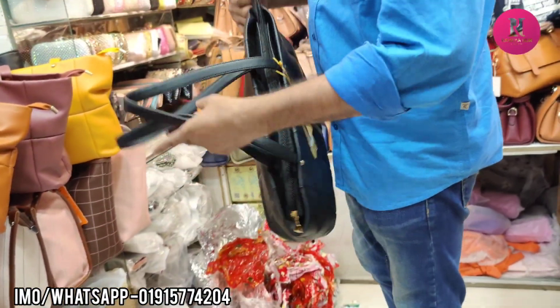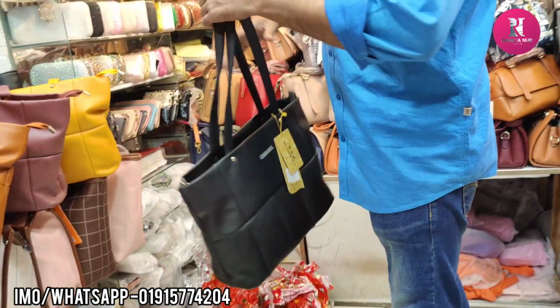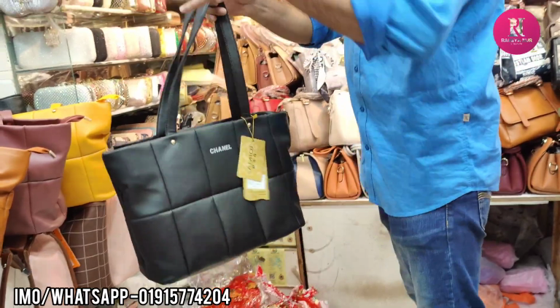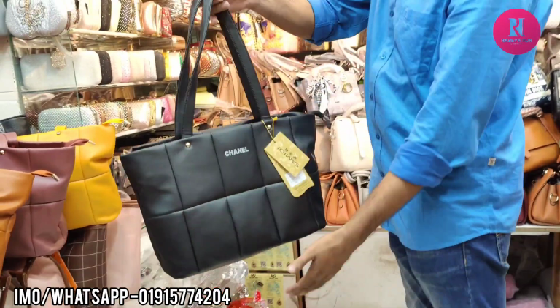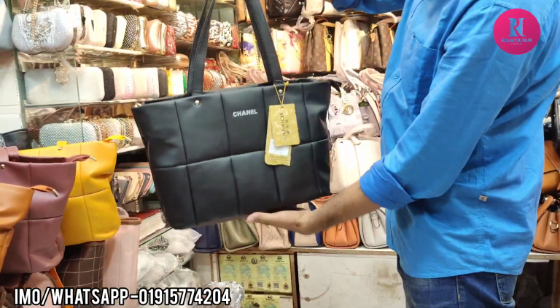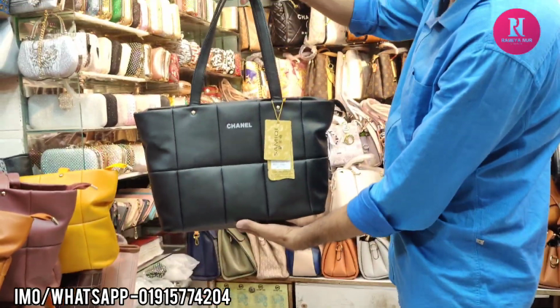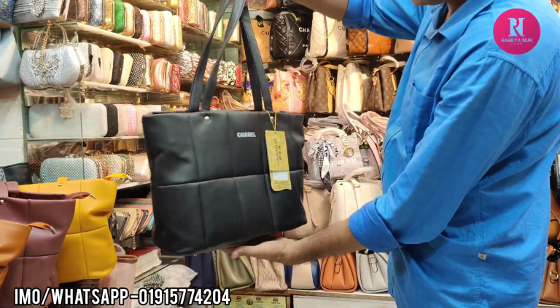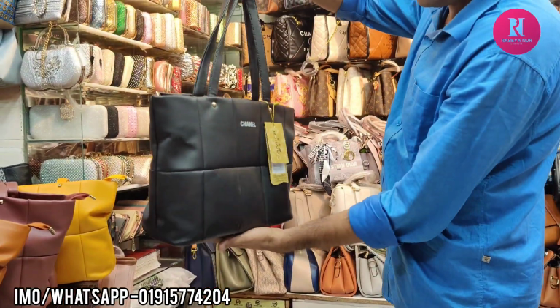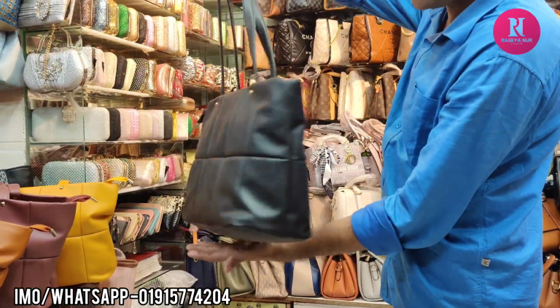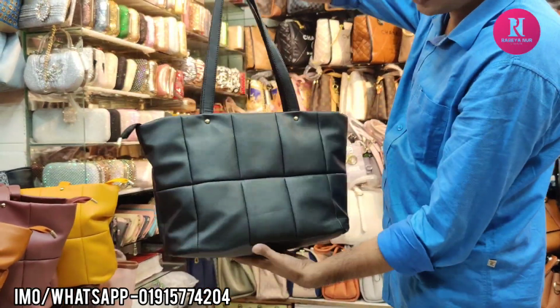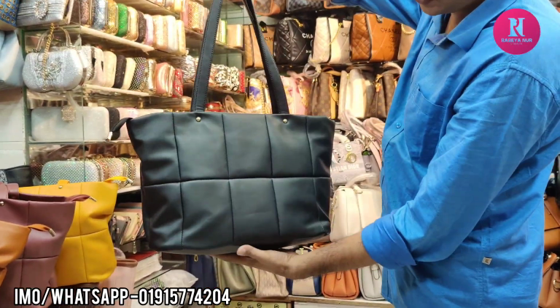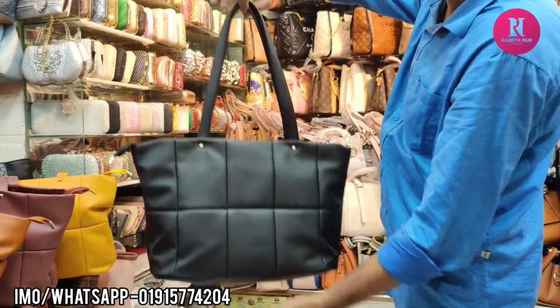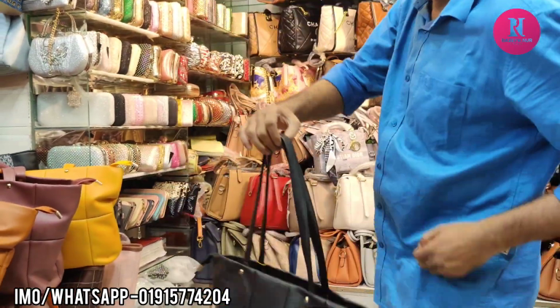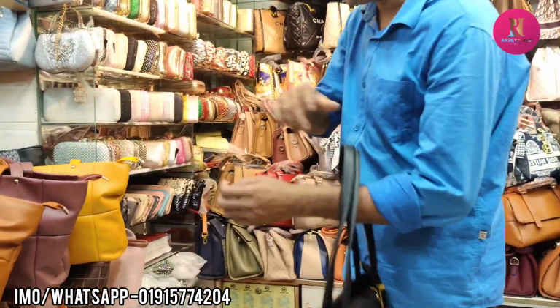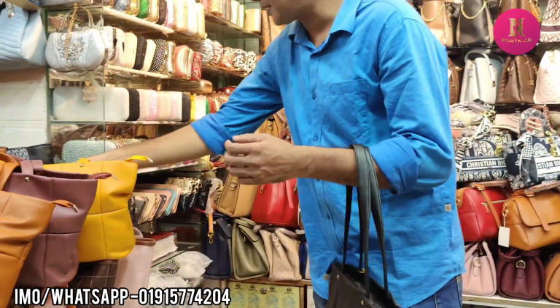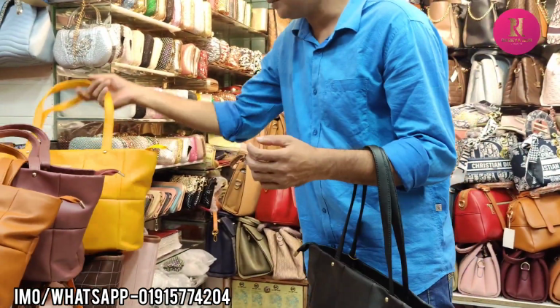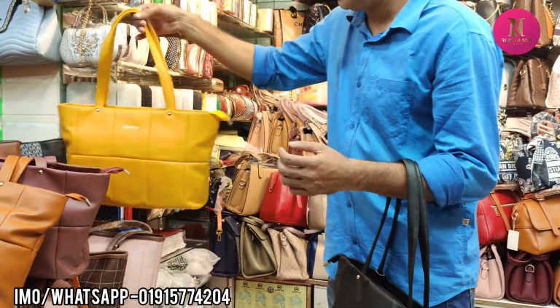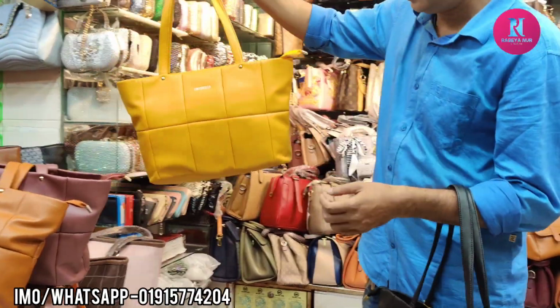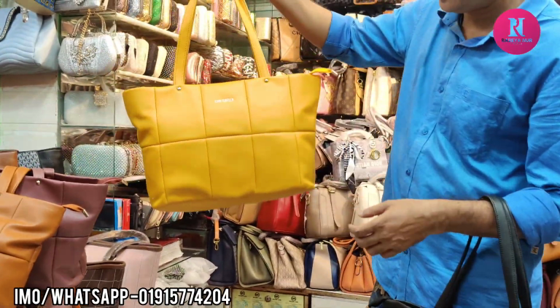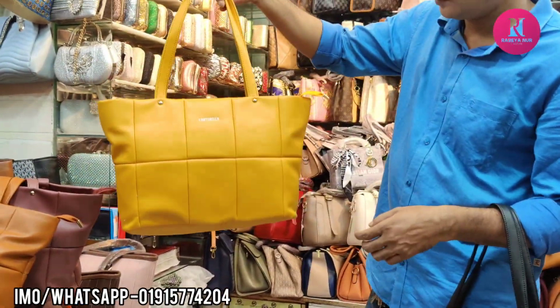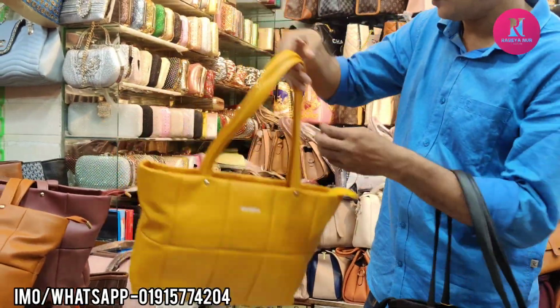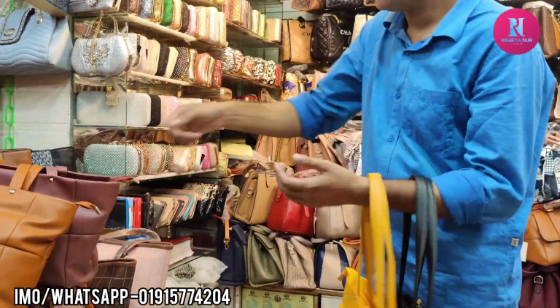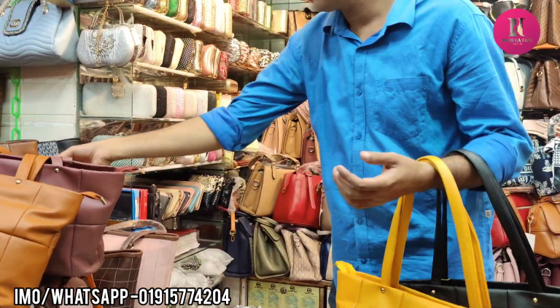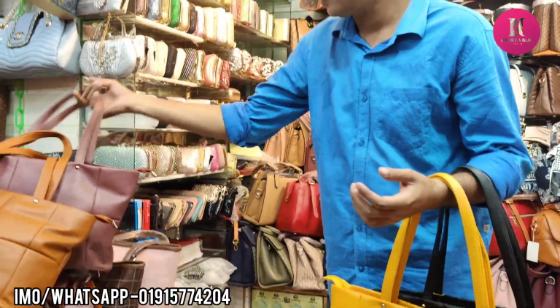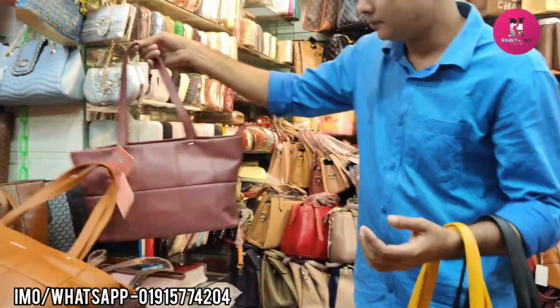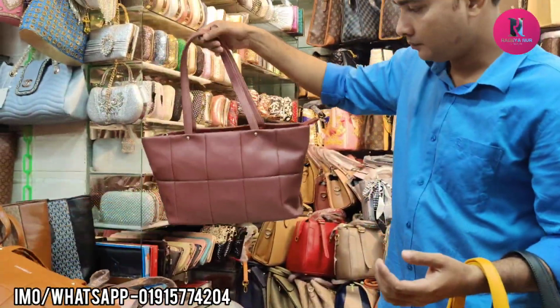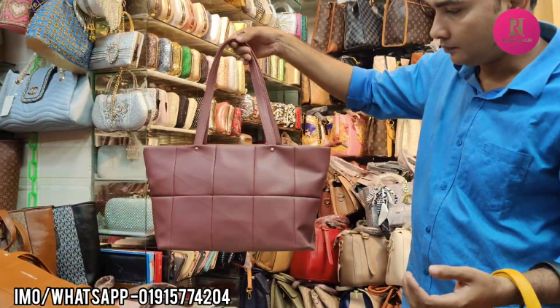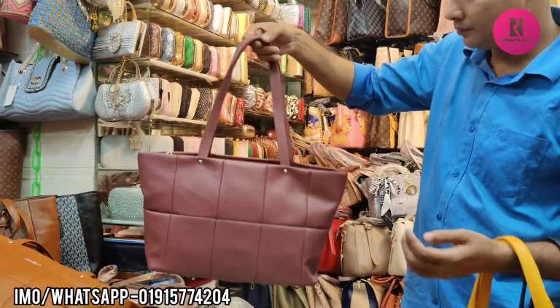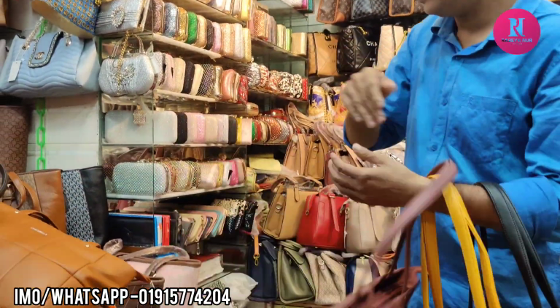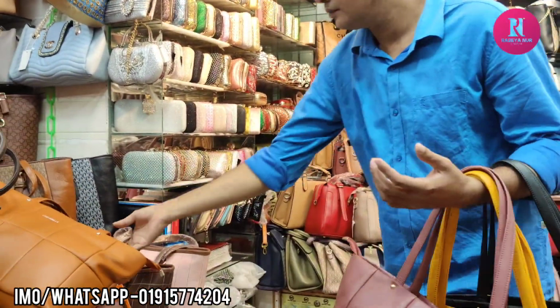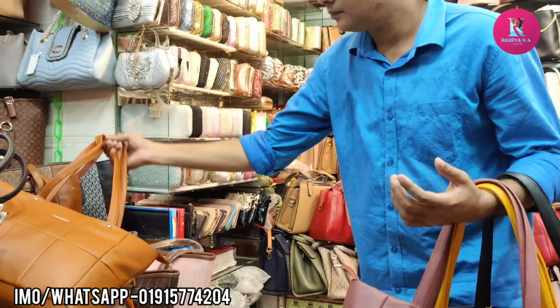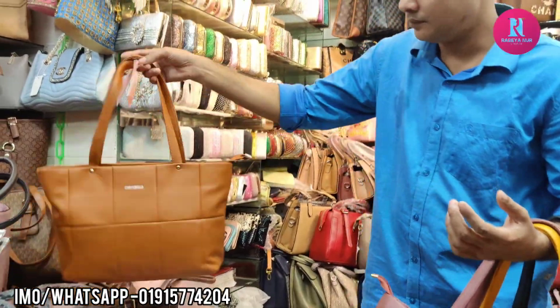We have a black color. This bag is also available in blue, yellow, peach, and brown.